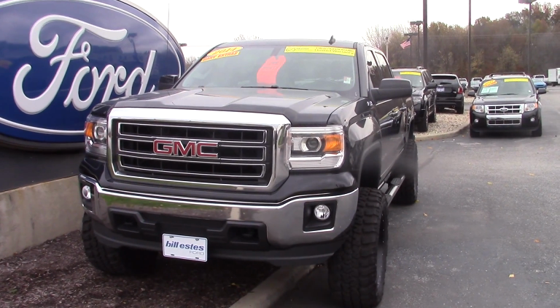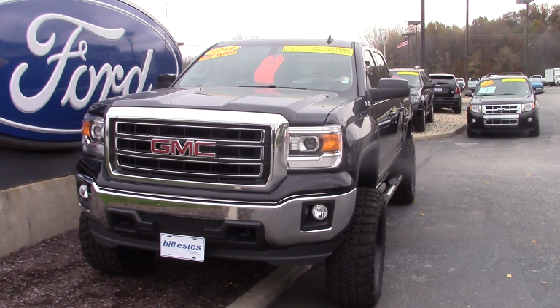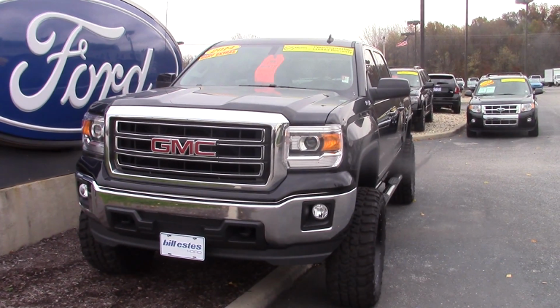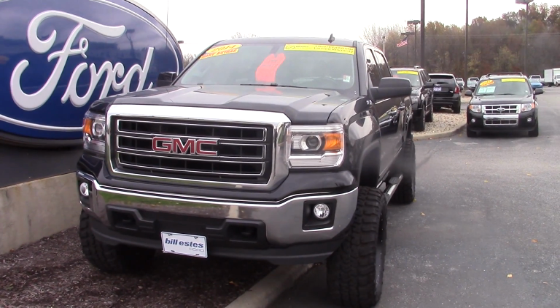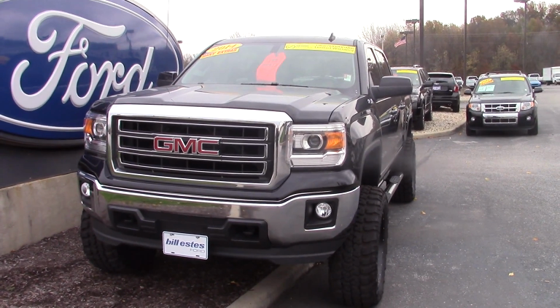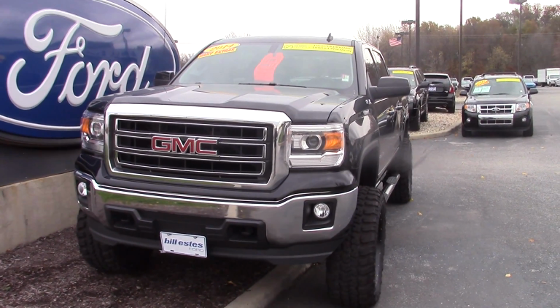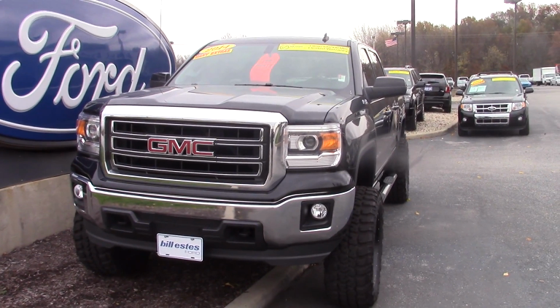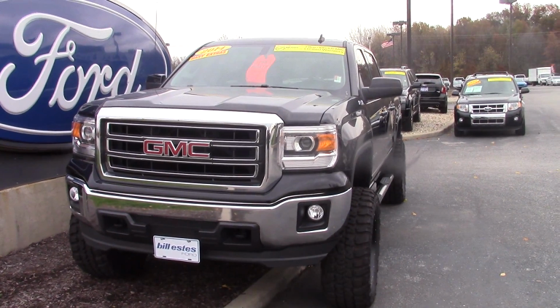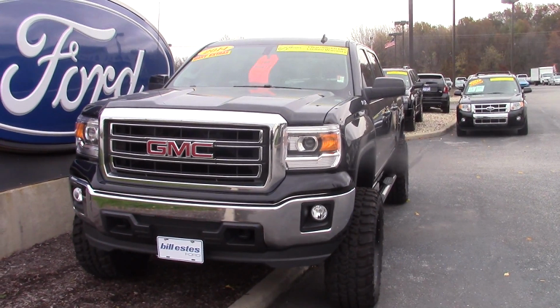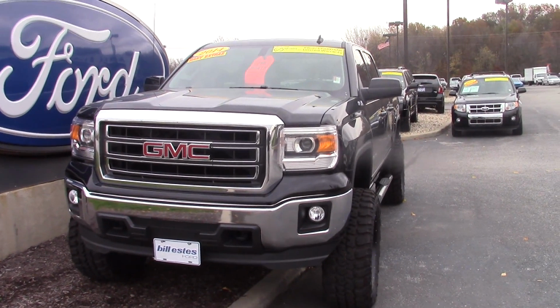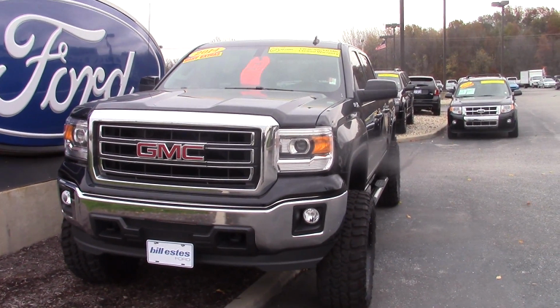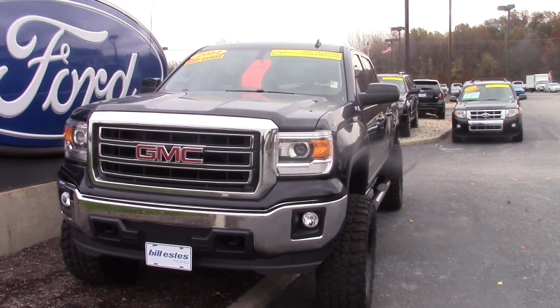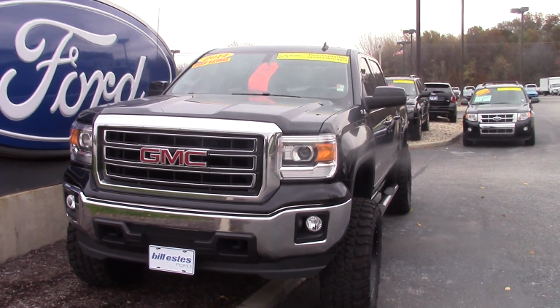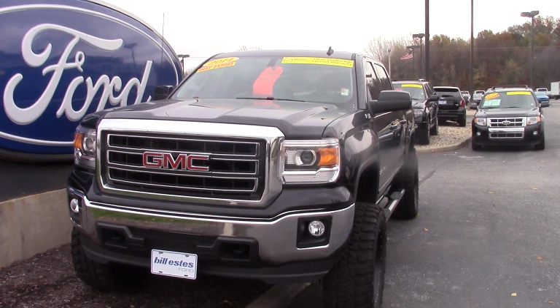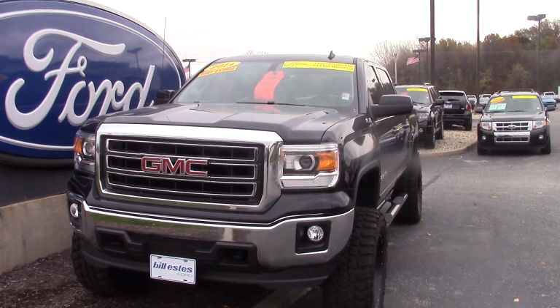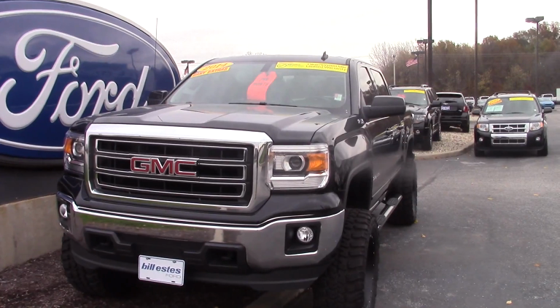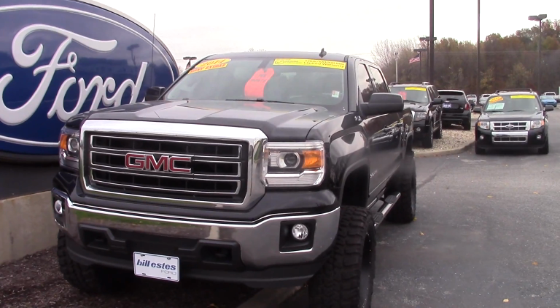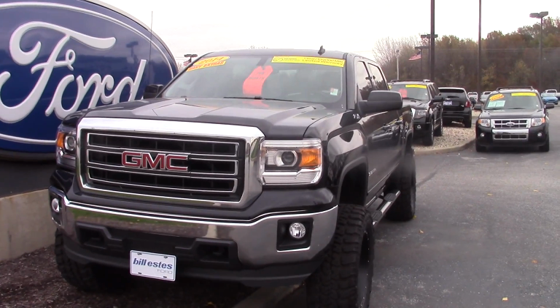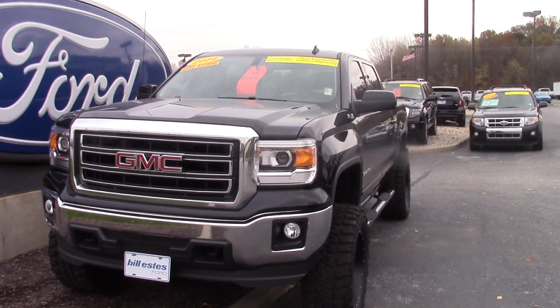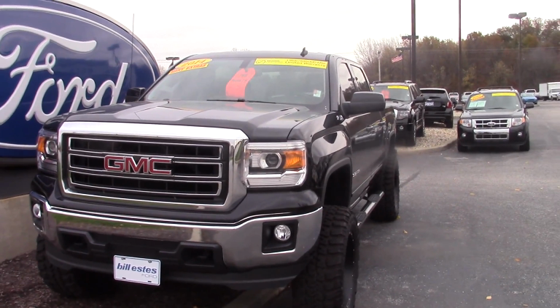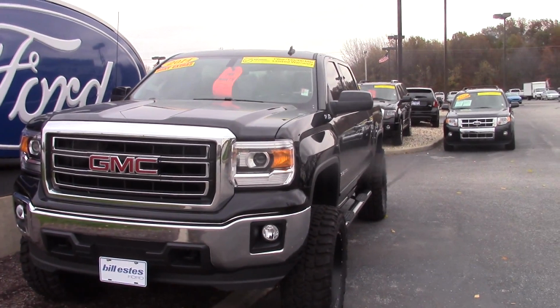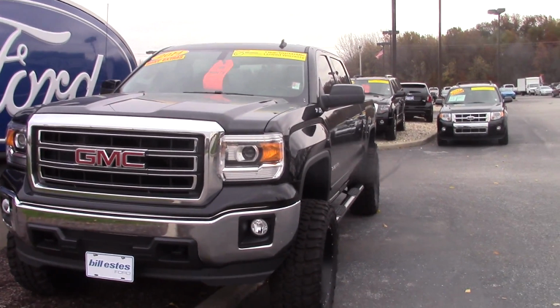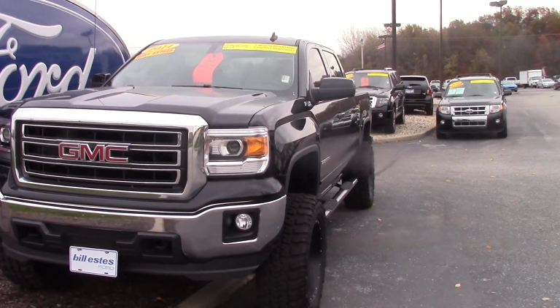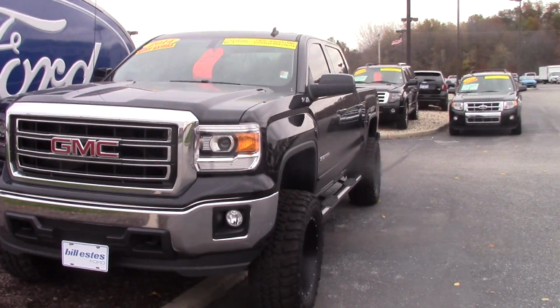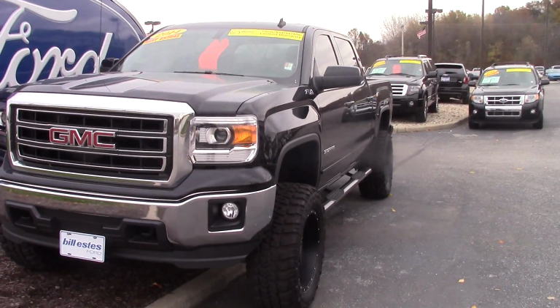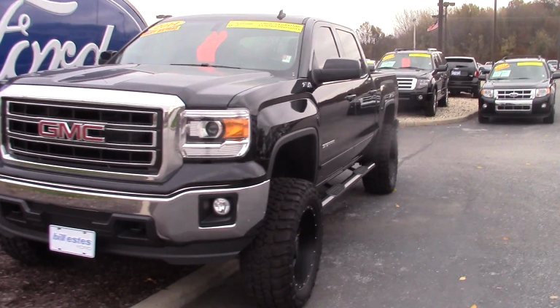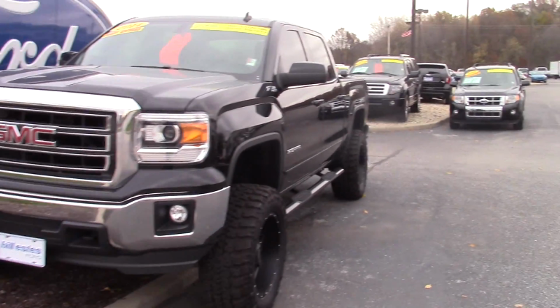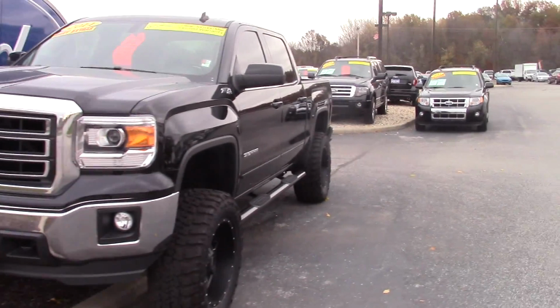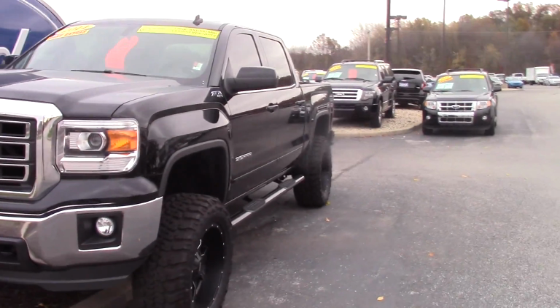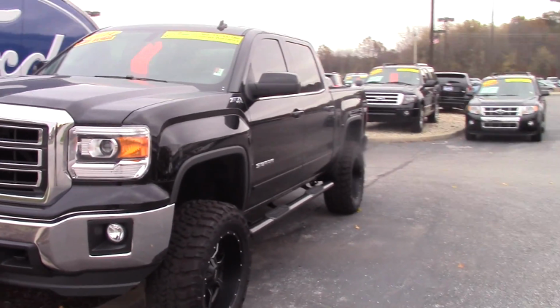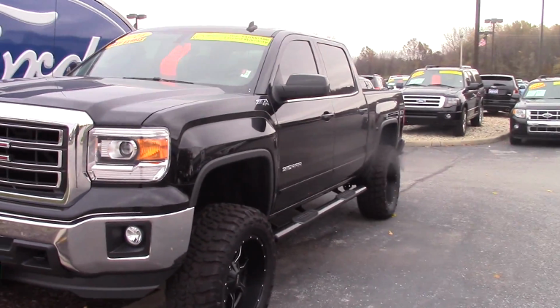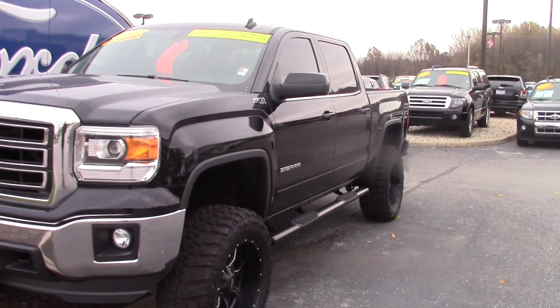Hi, this is Joel at Bill S's Ford. I'm going to send you a video walk around of the GMC Sierra that you had inquired about. As you can see, this truck is an awesome looking truck.